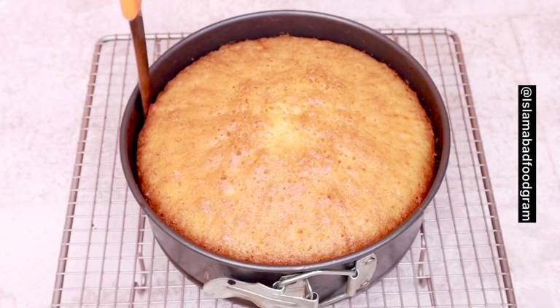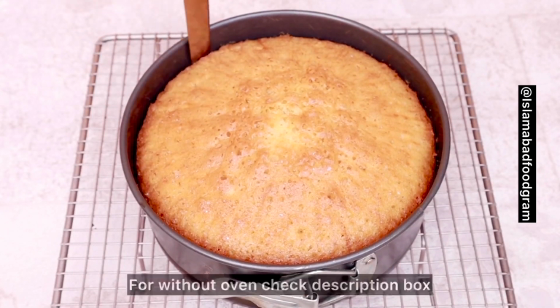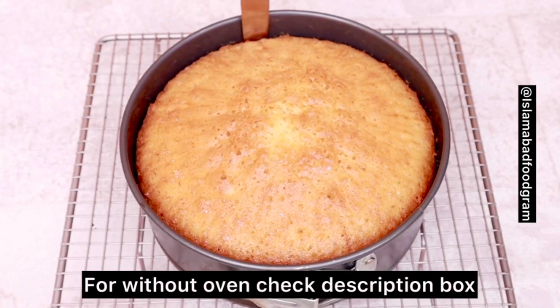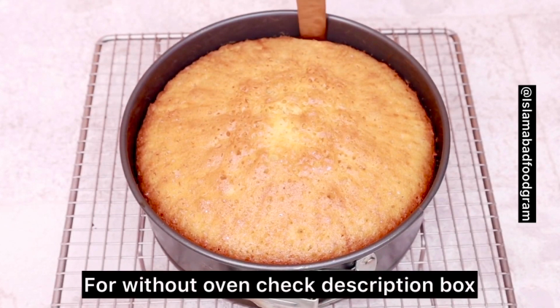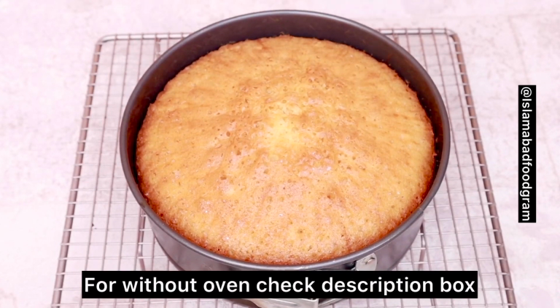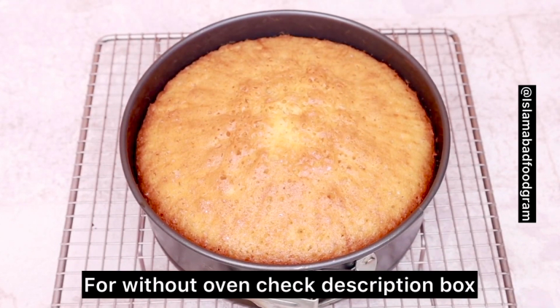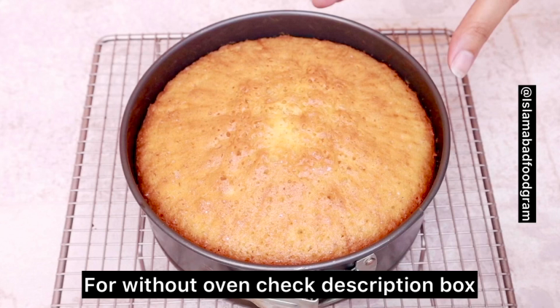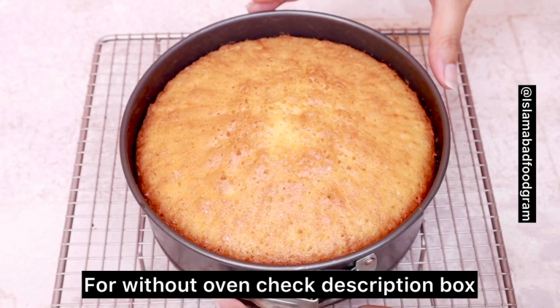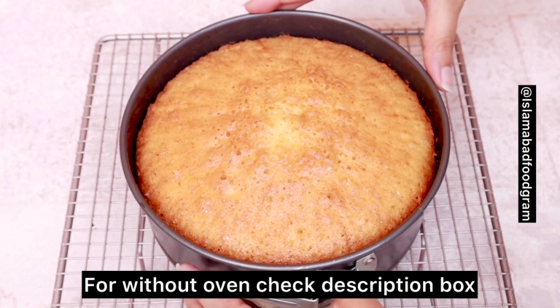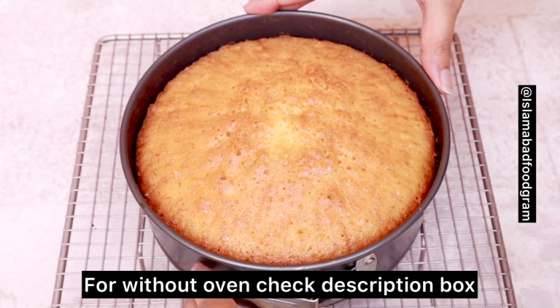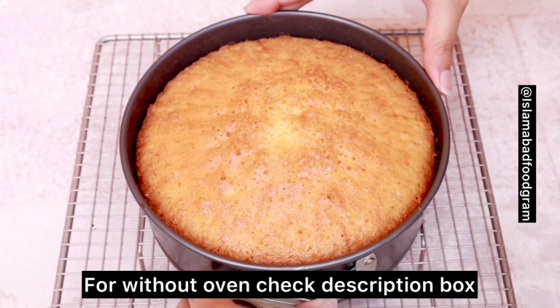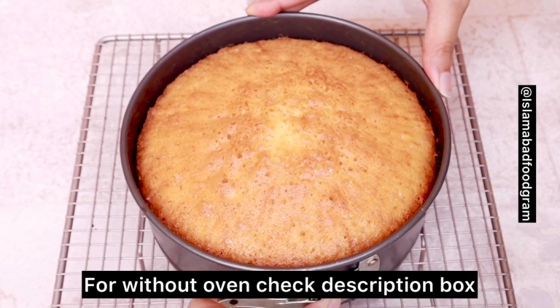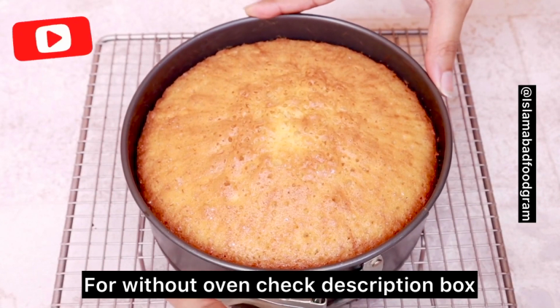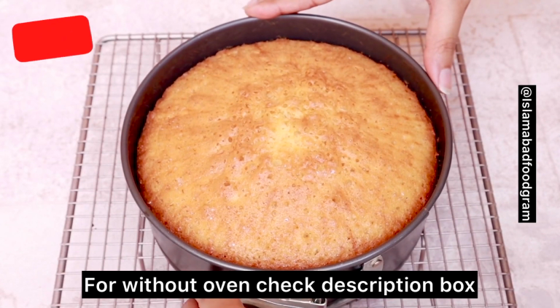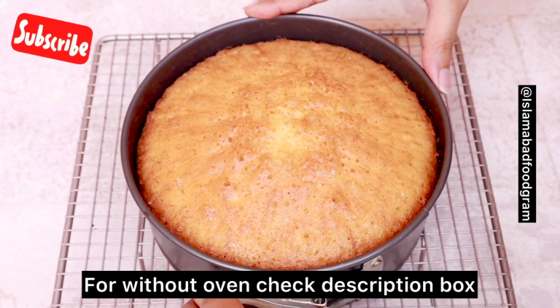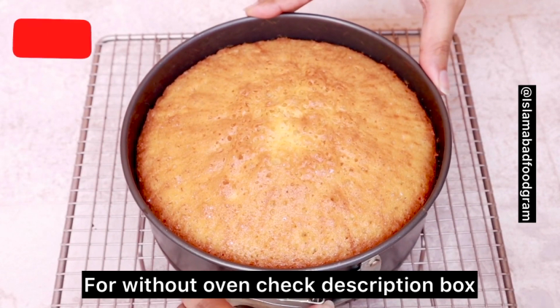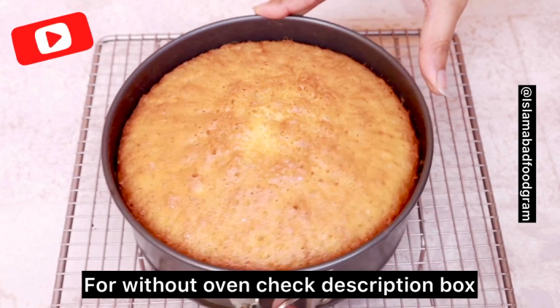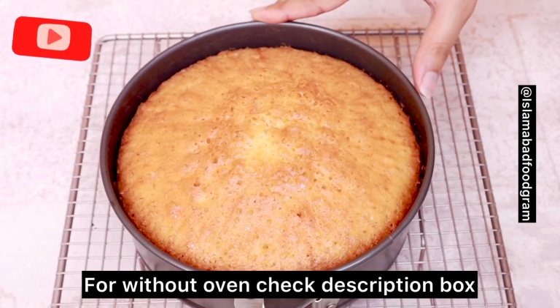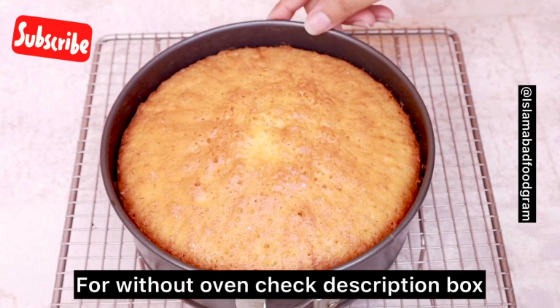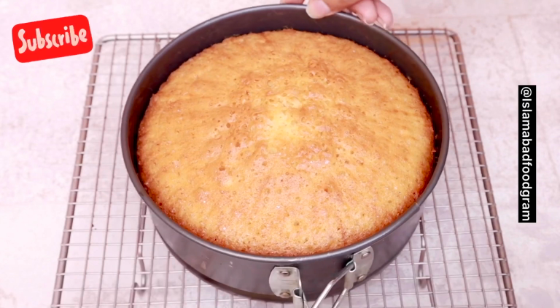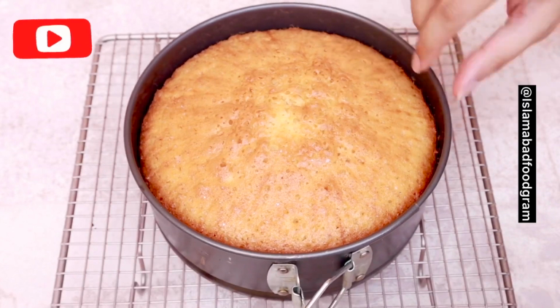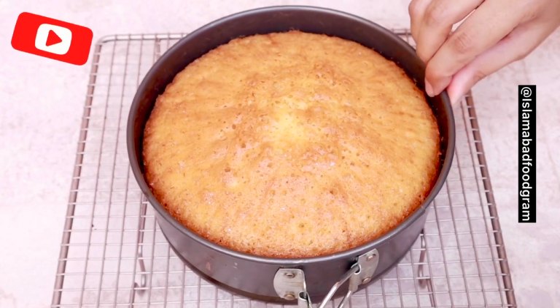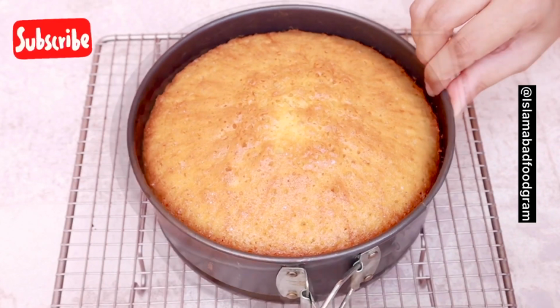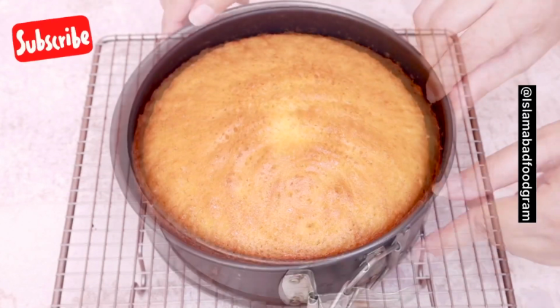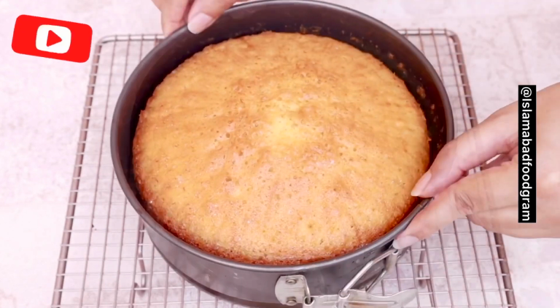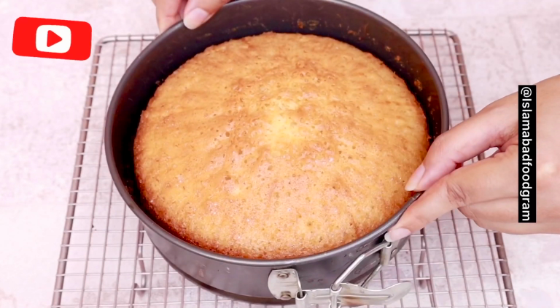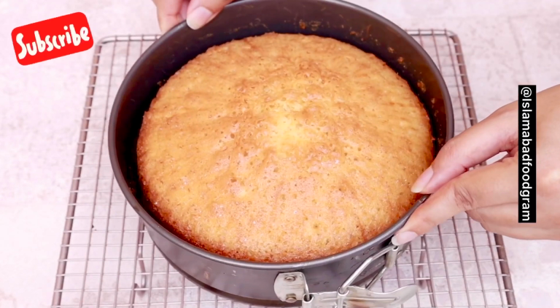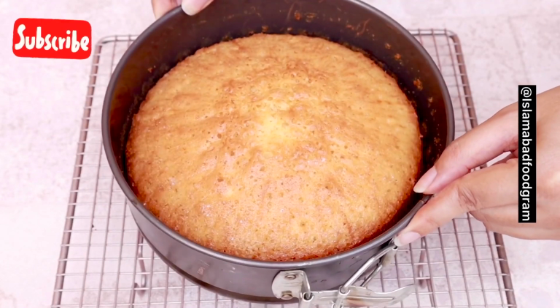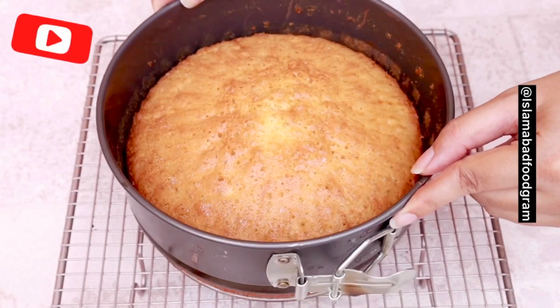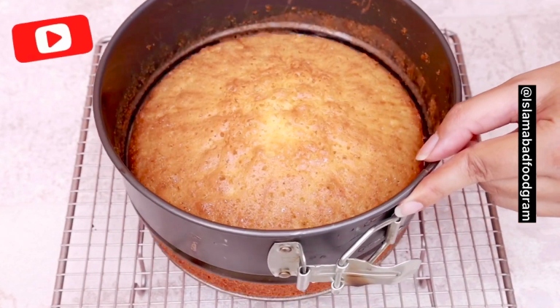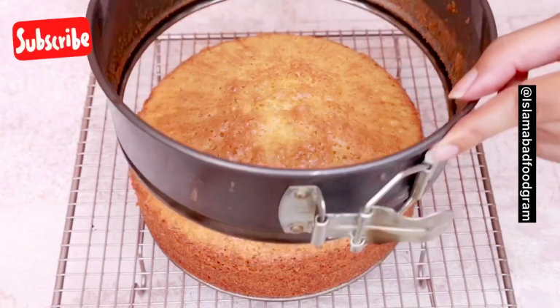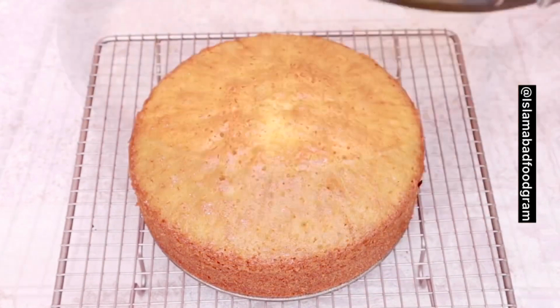The cake is ready. After cooling it down for 10 minutes, you can cut it. If it is still warm, it will not cut properly. Make sure that you give it 10 to 15 minutes to cool down before cutting.